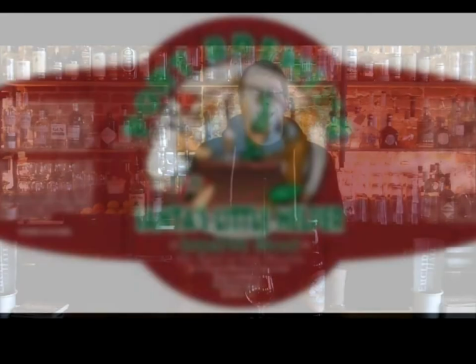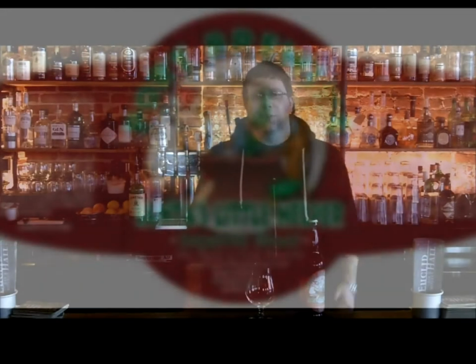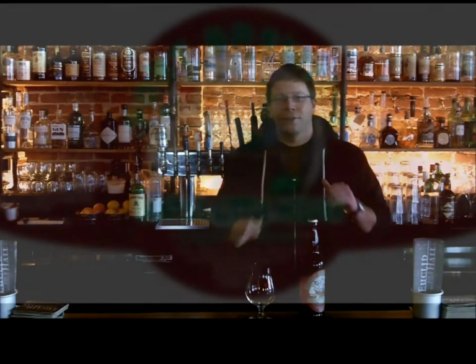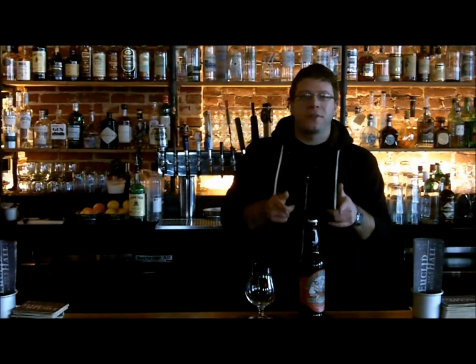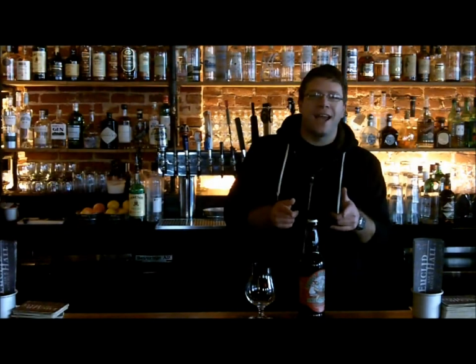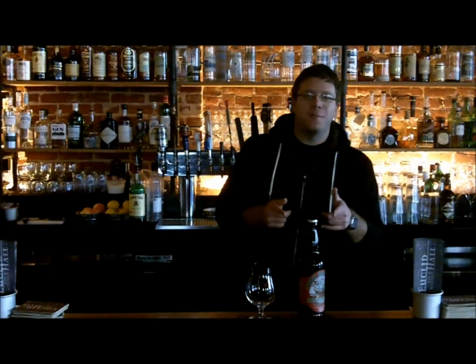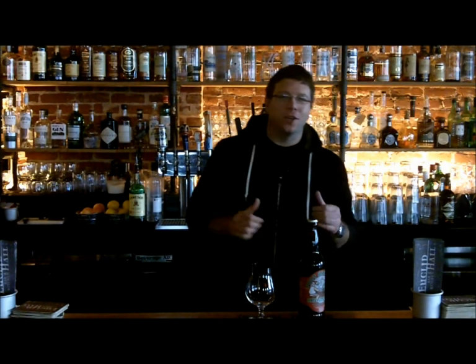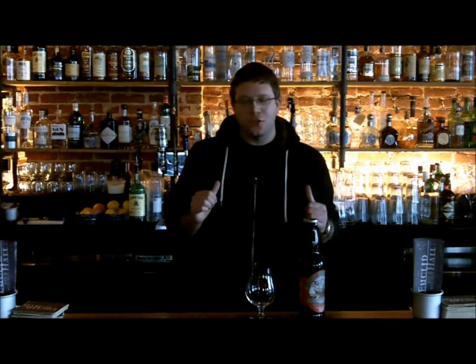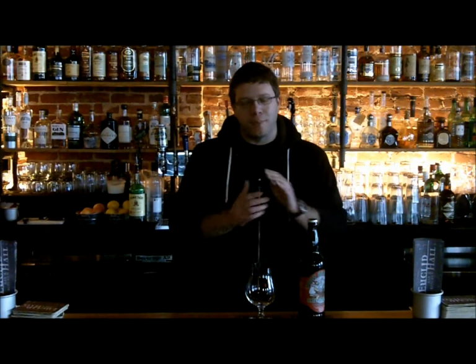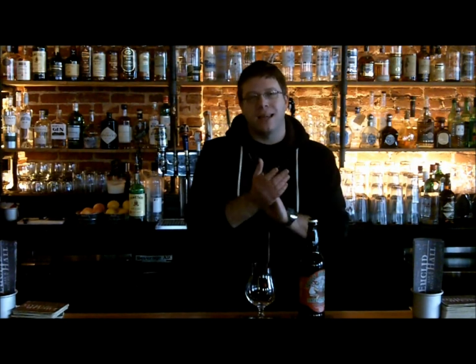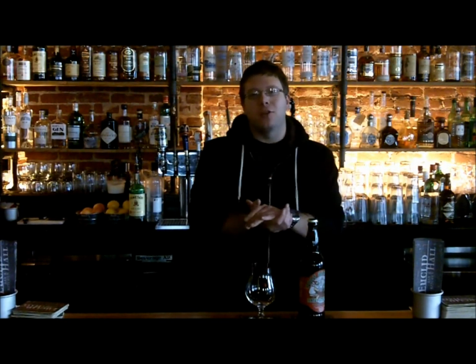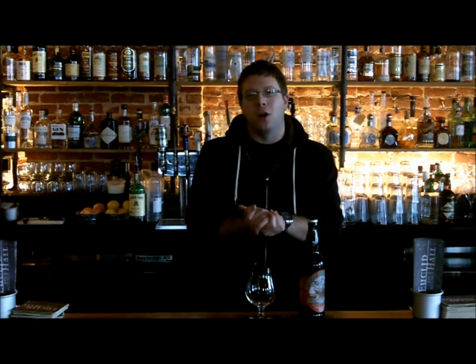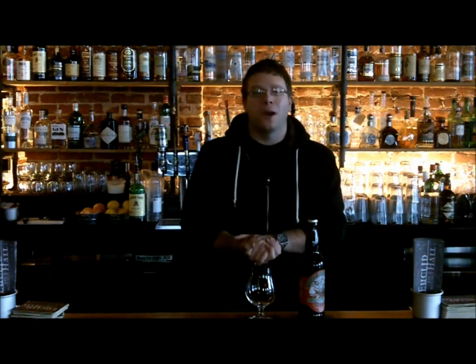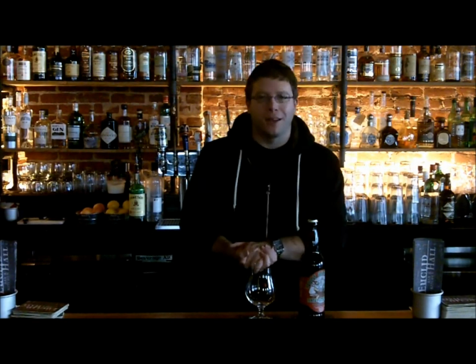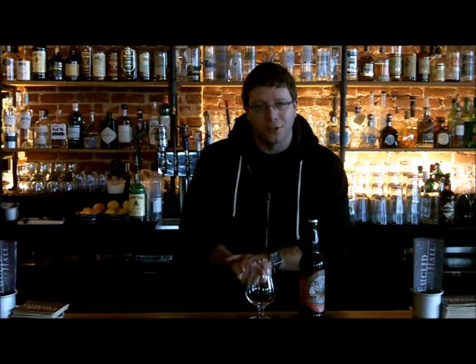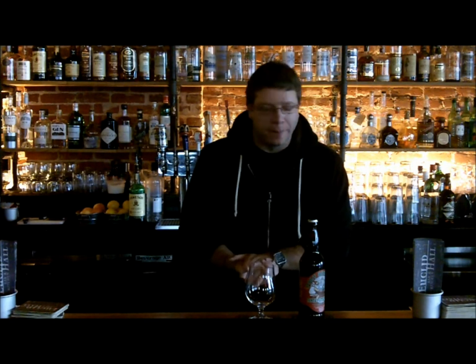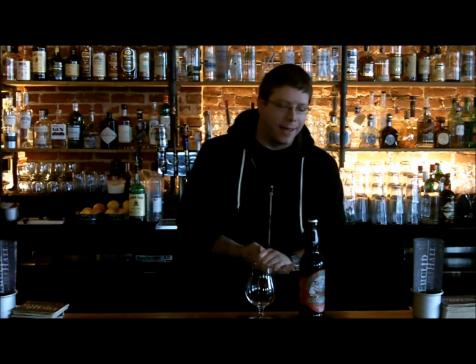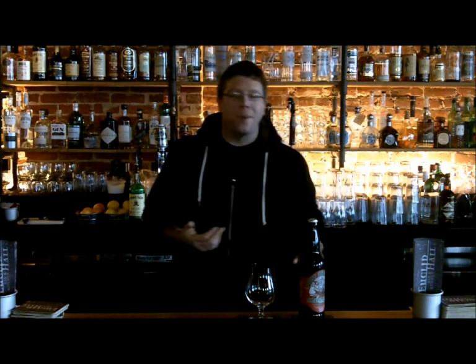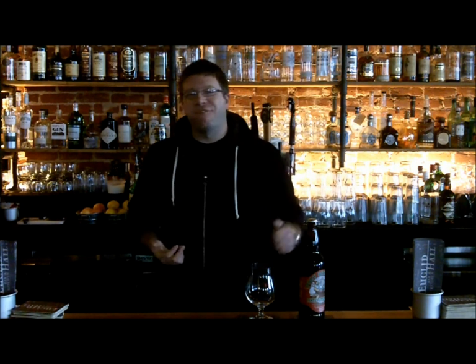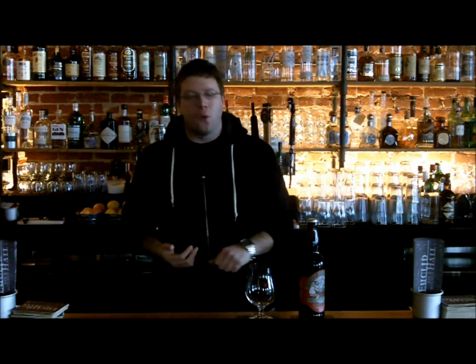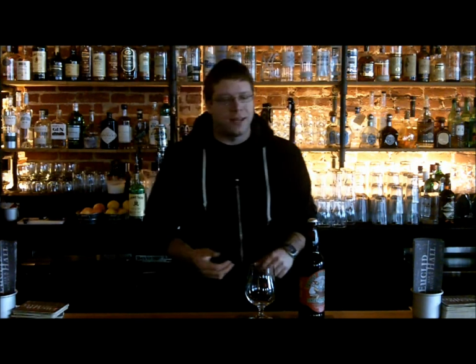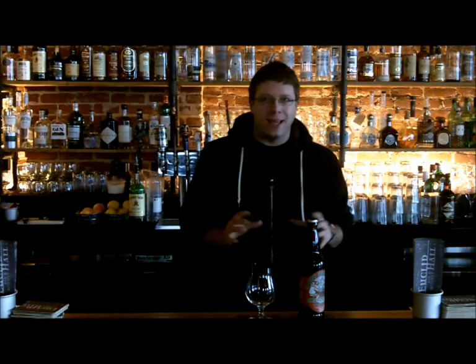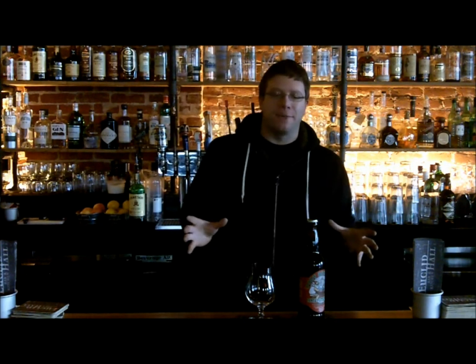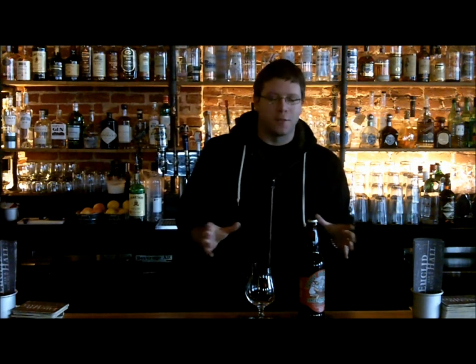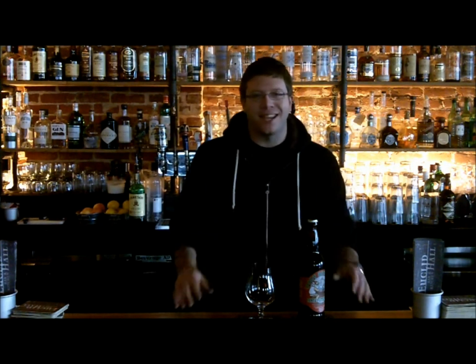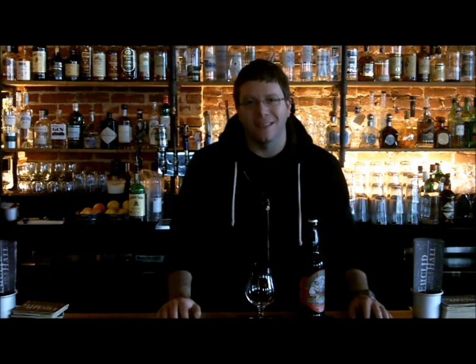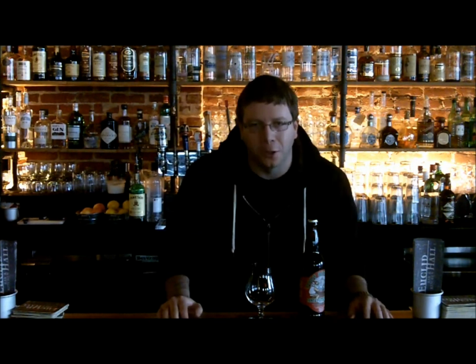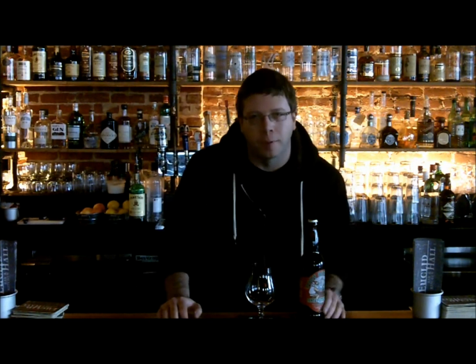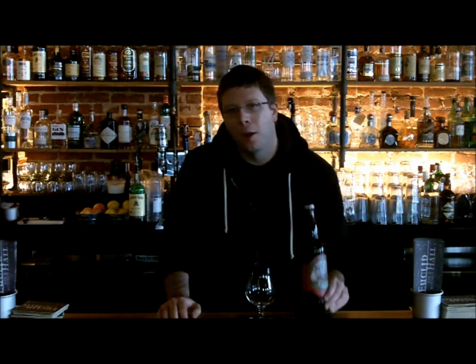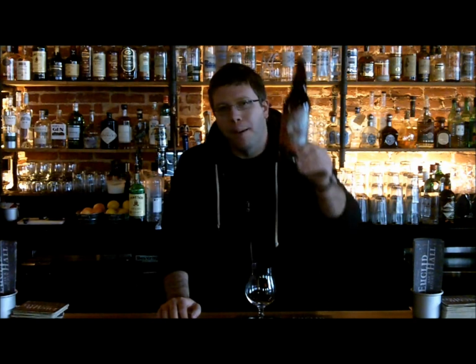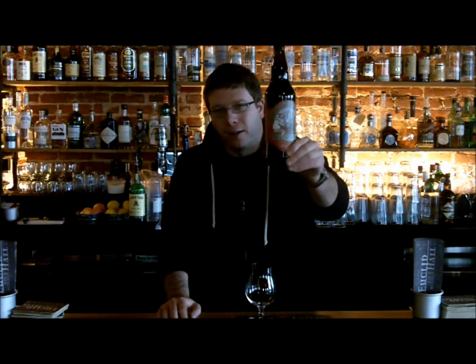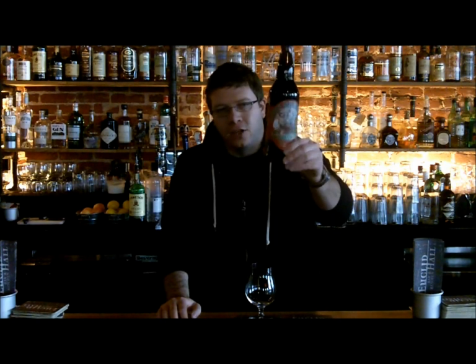Hey guys, welcome to another episode of Not Your Dad's Beer. Your host, Mark Bays, here at Euclid Hall, where I work and also where I play. We have a fun one today, right in line for Christmas — Santa's Little Helper, but barrel aged.